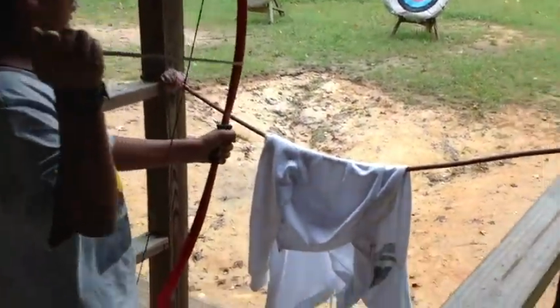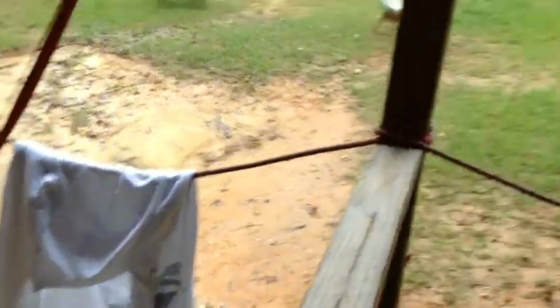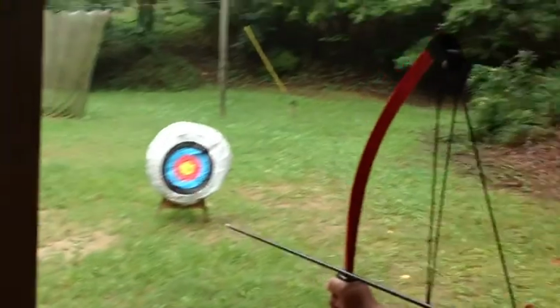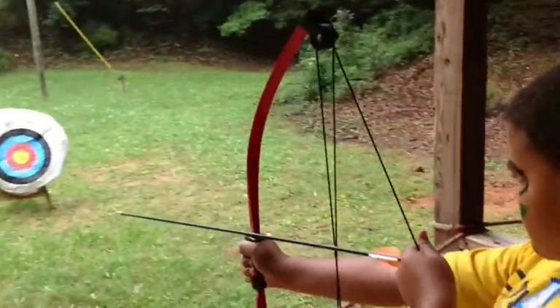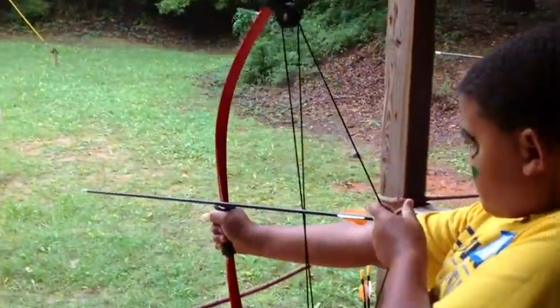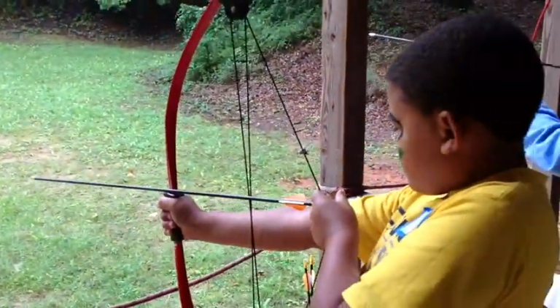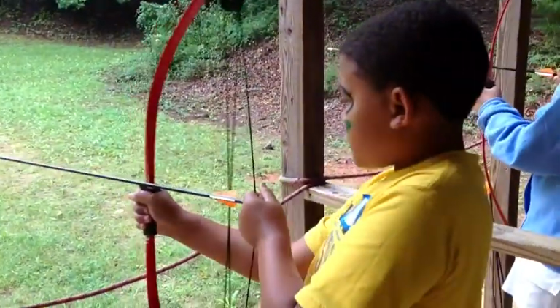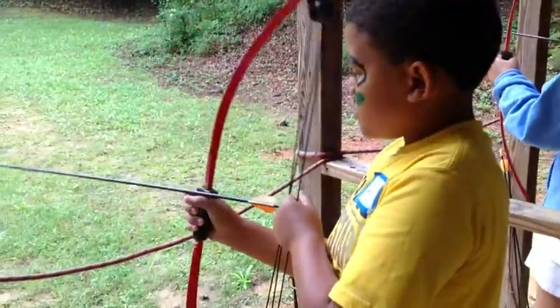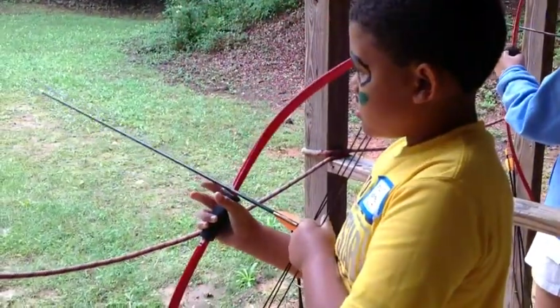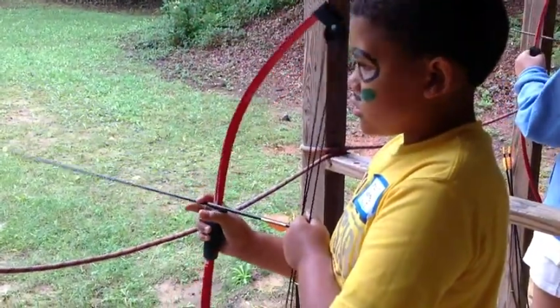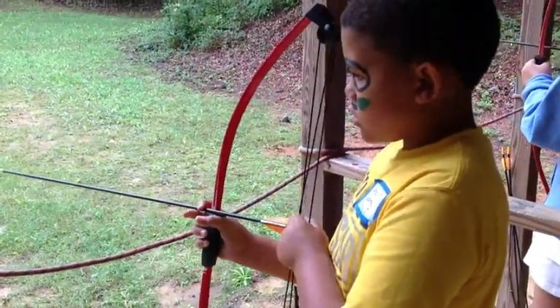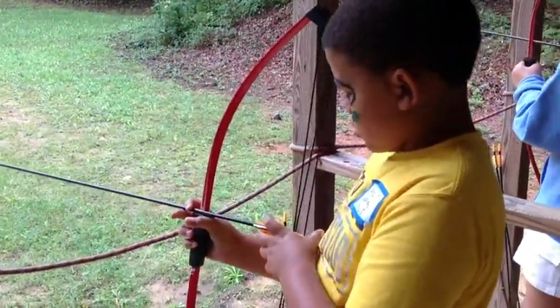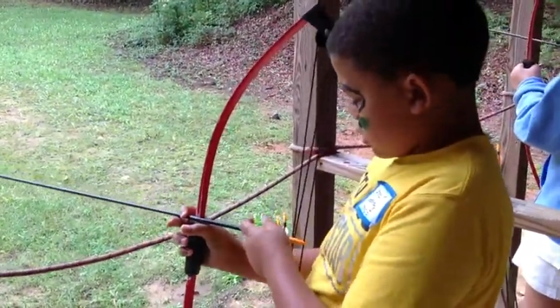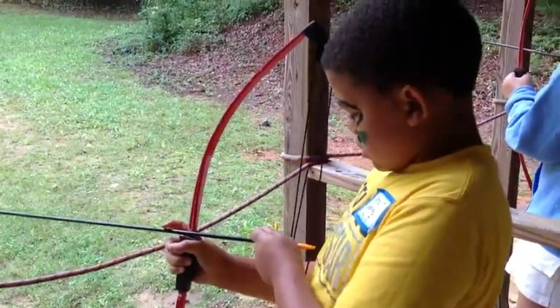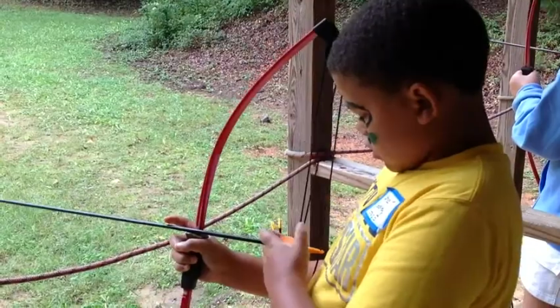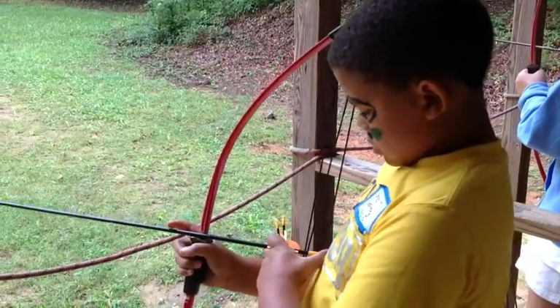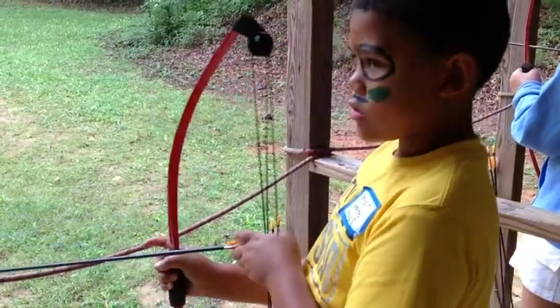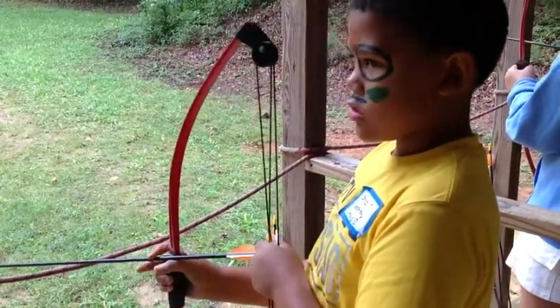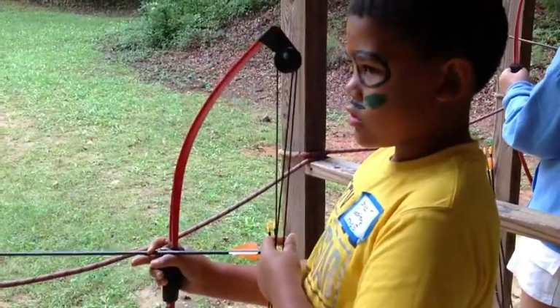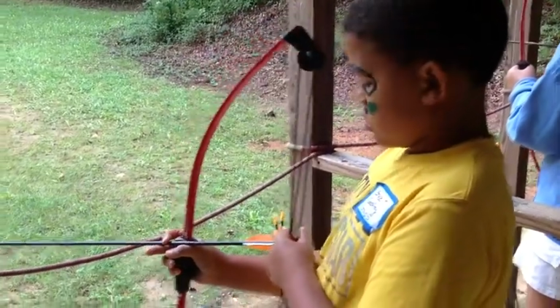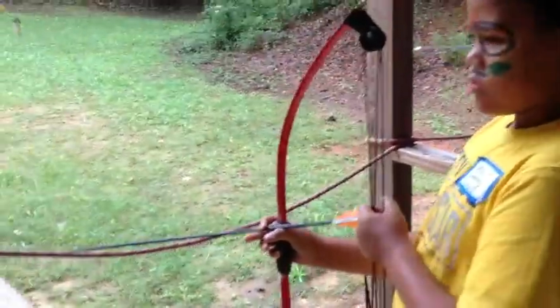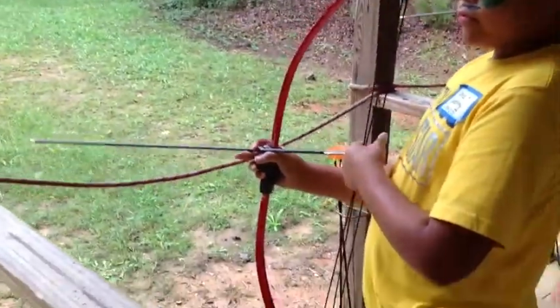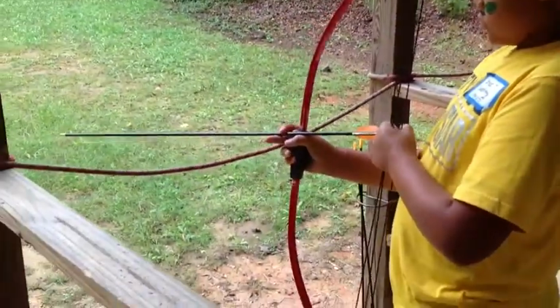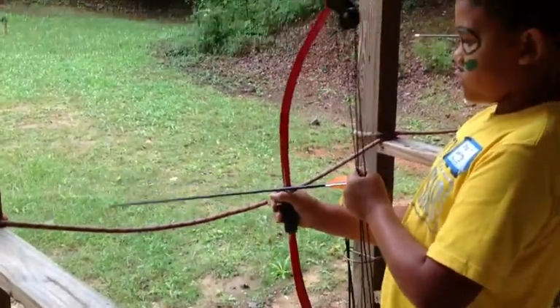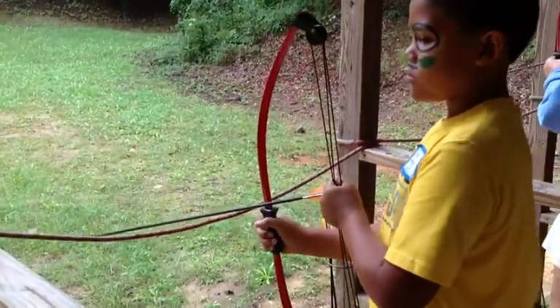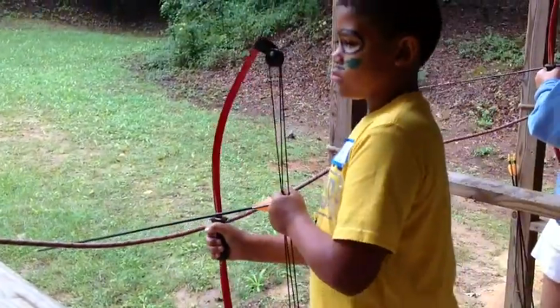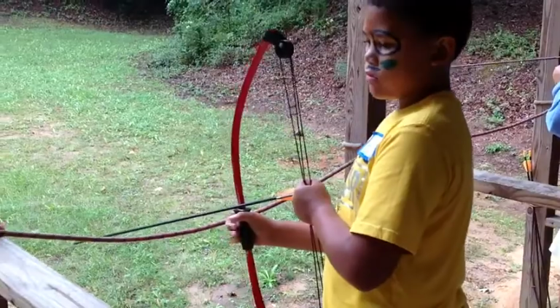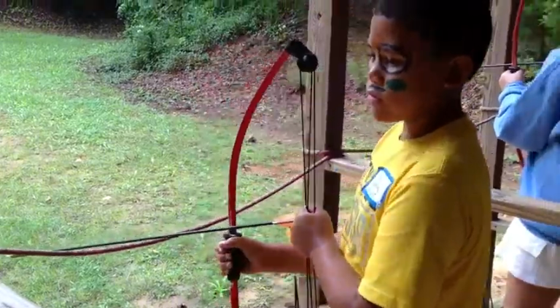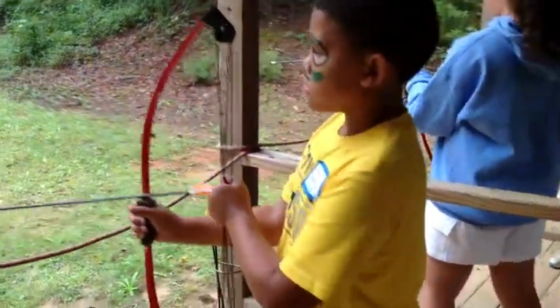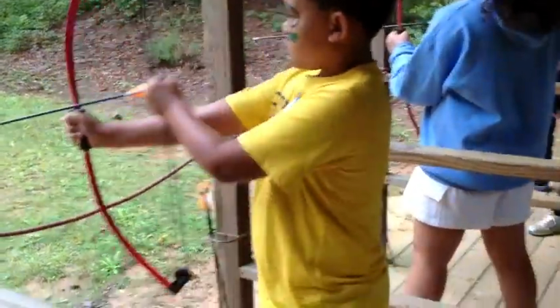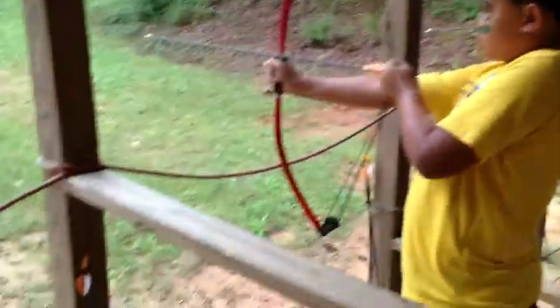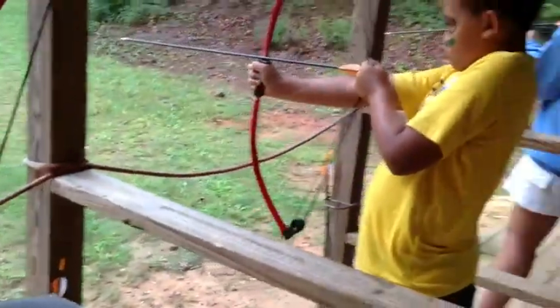Alright, so you think you got it, Bryce? Now, if you guys drop an arrow, do not cross this line to pick it up. Ask me if you need help. You're not to cross this line until I tell you — then we're all going to go ahead. If you need help, let me know, I'll come help you out.